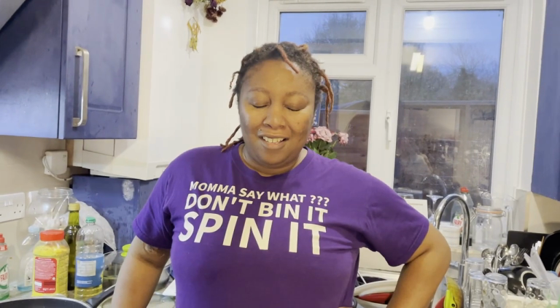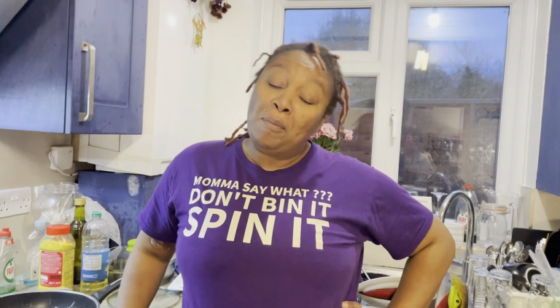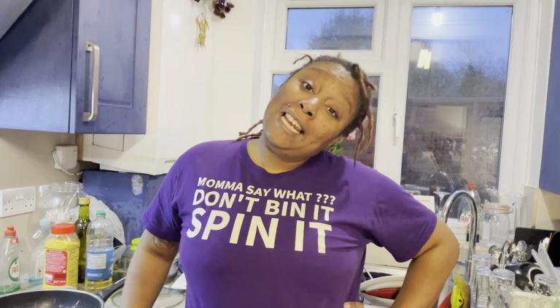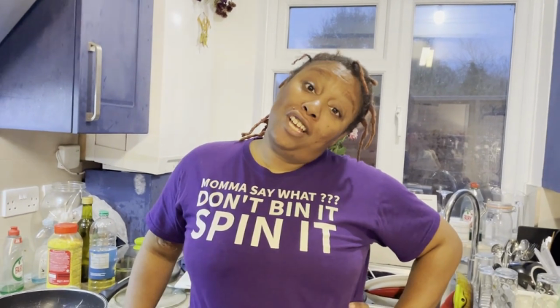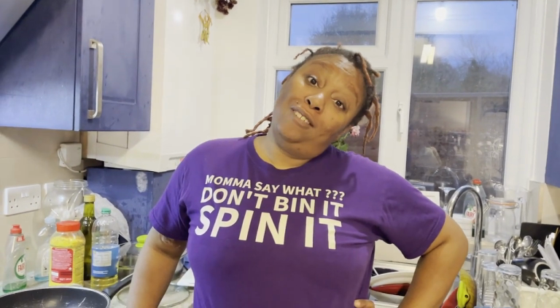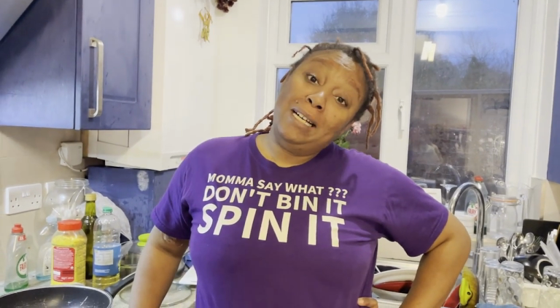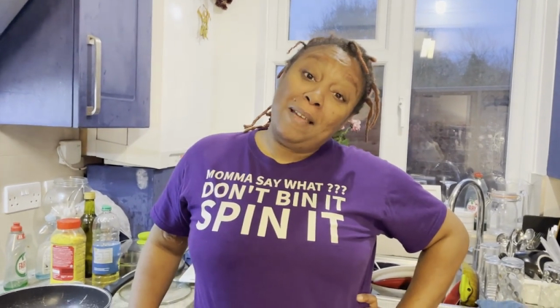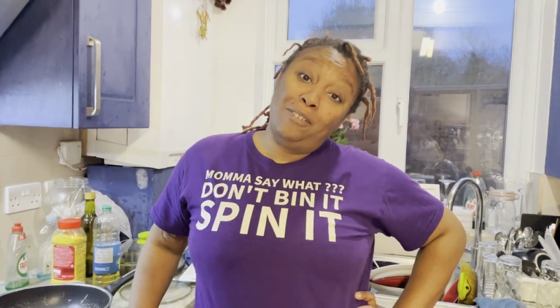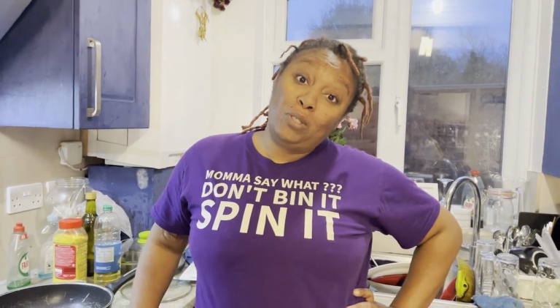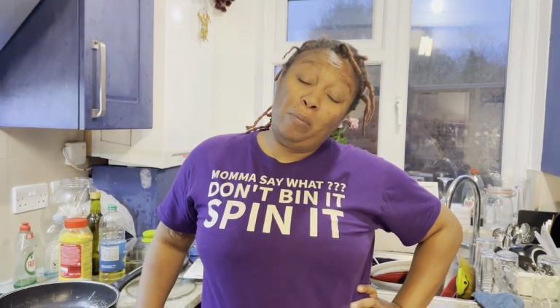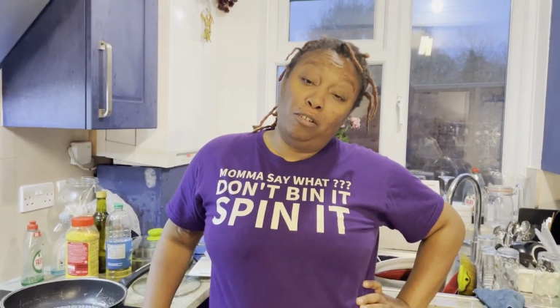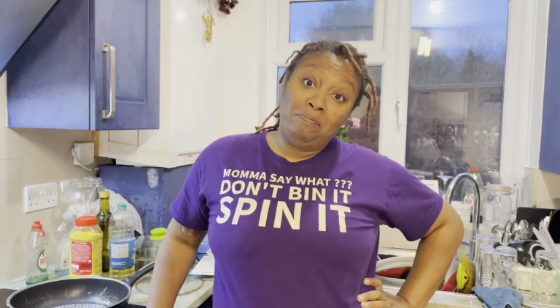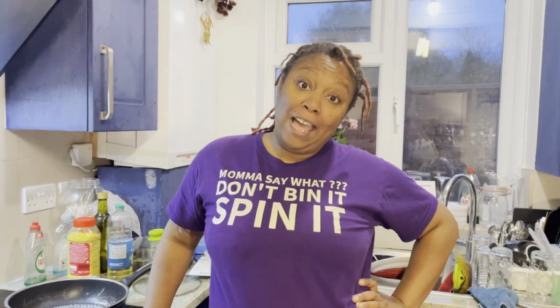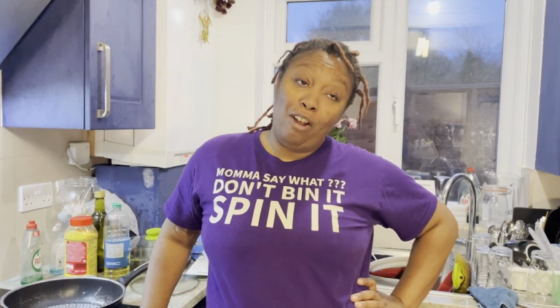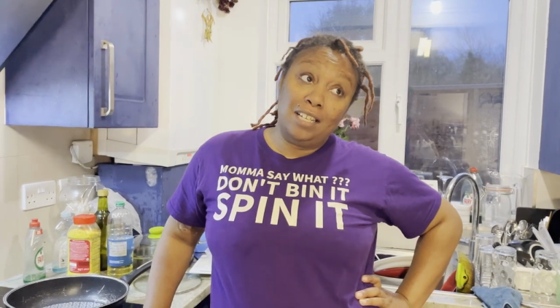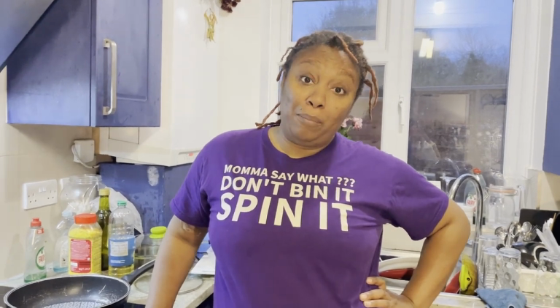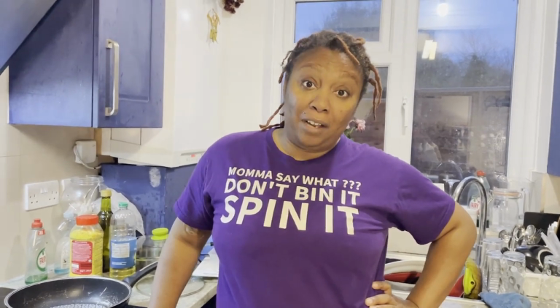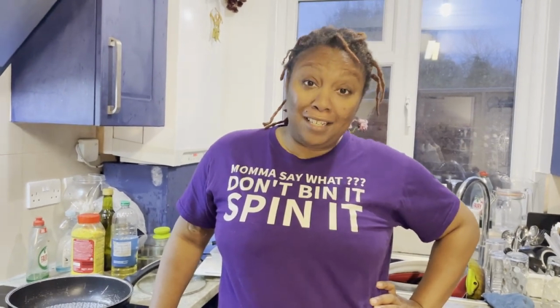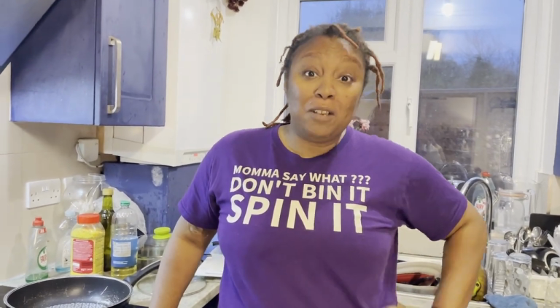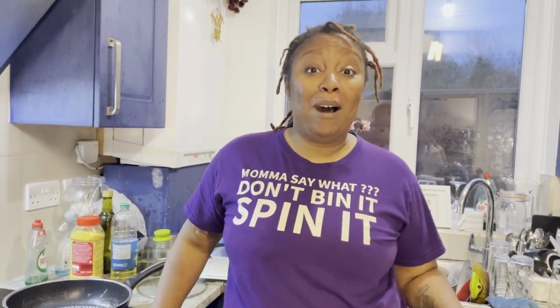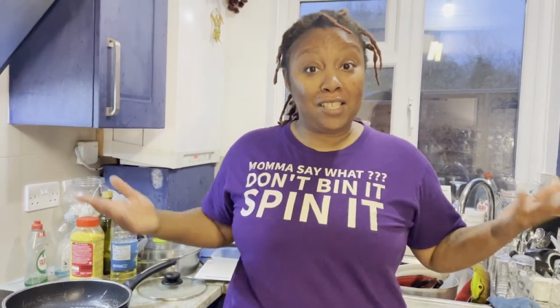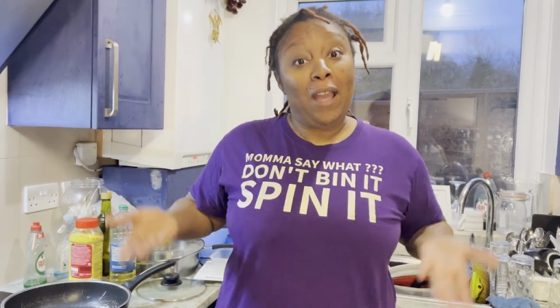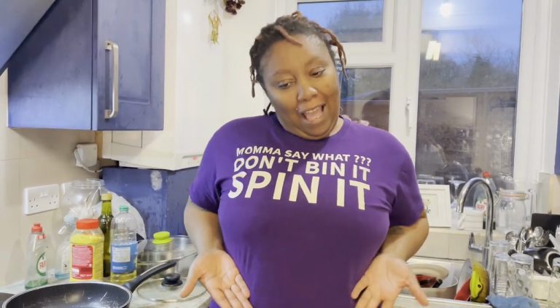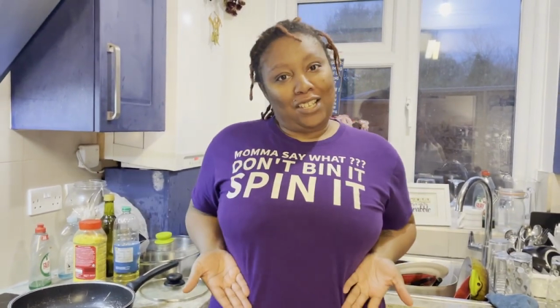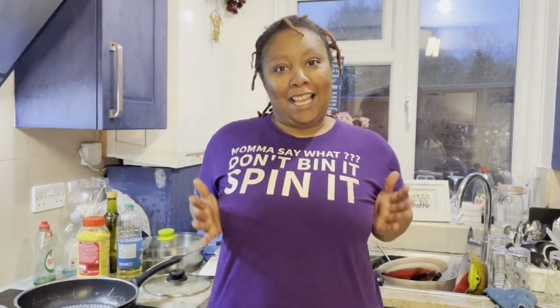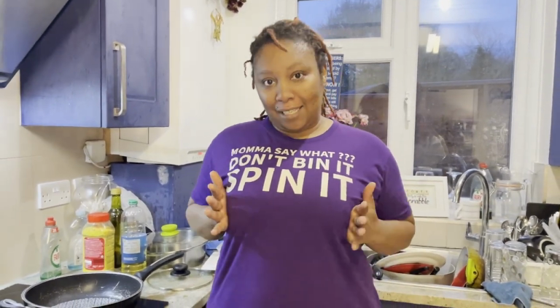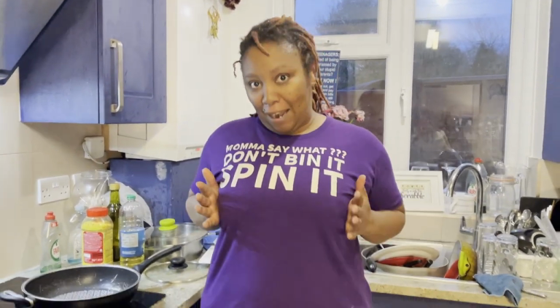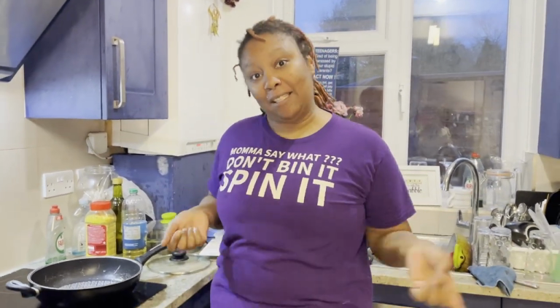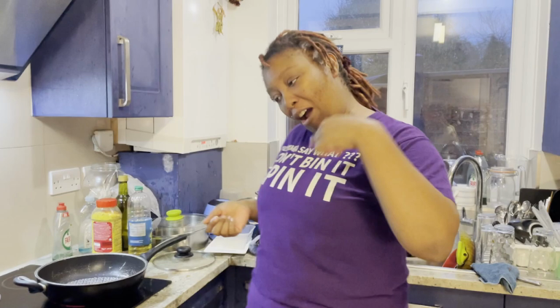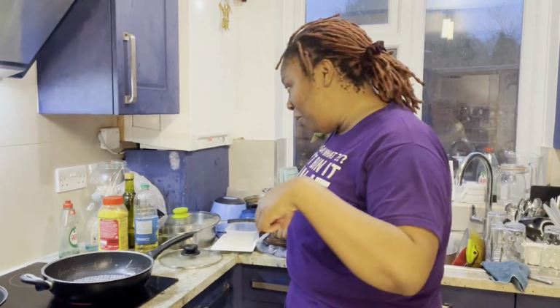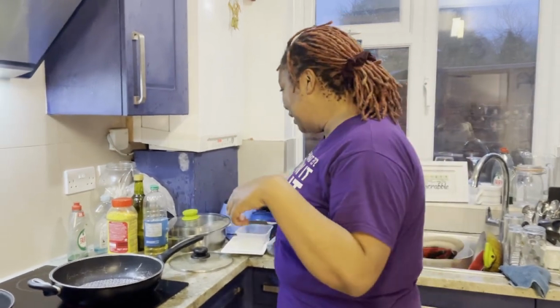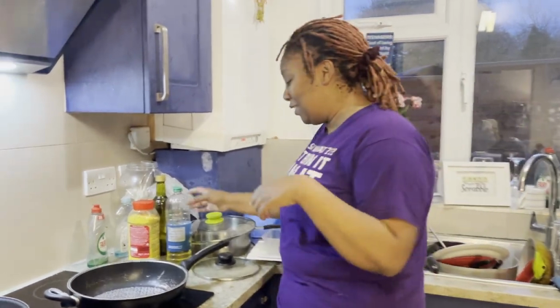My teenager reminded me that I'd forgotten to put a bra on, and I realised at that point that I'd turned into my mother. So as you can see things are slightly better. Right, come on, we're going to get started.